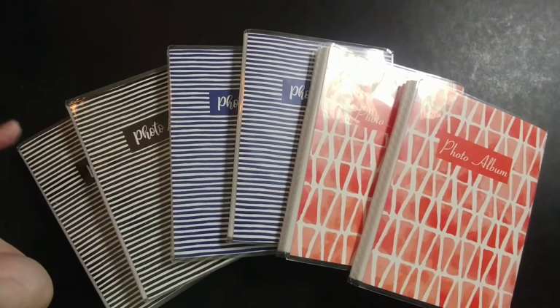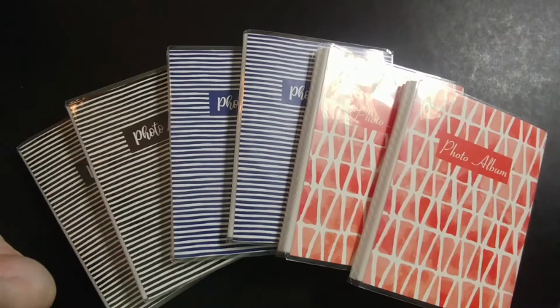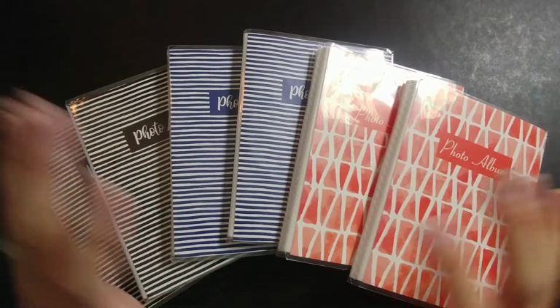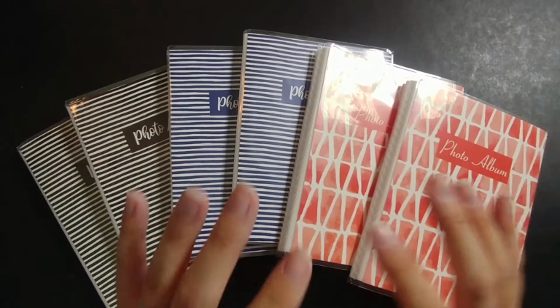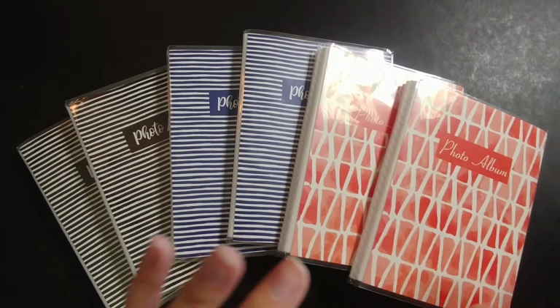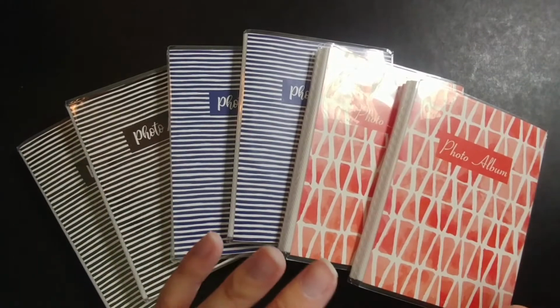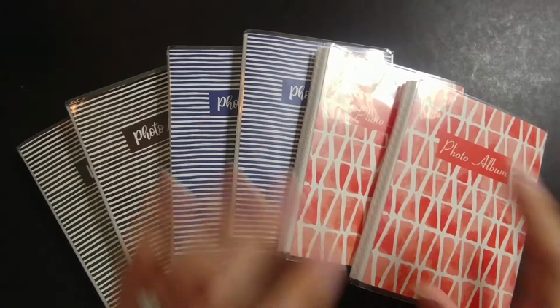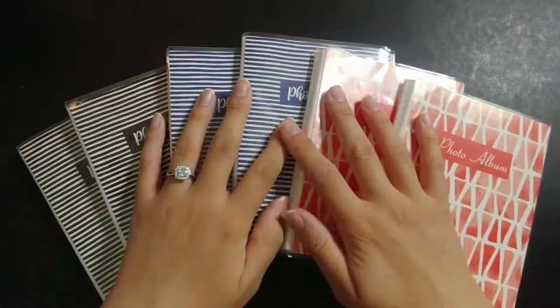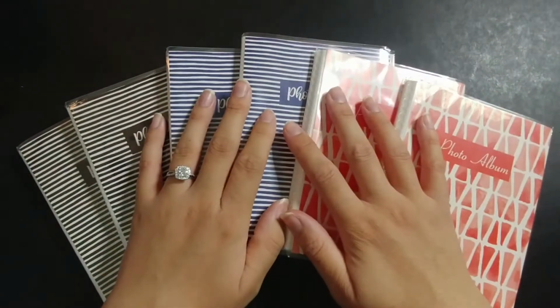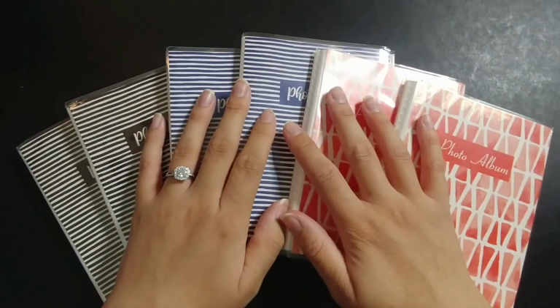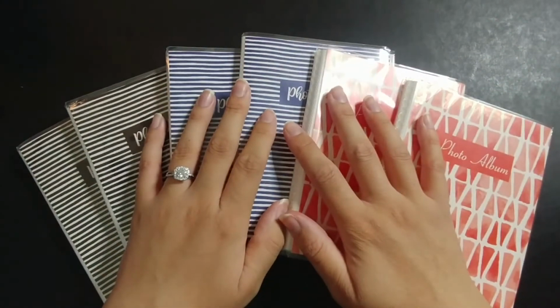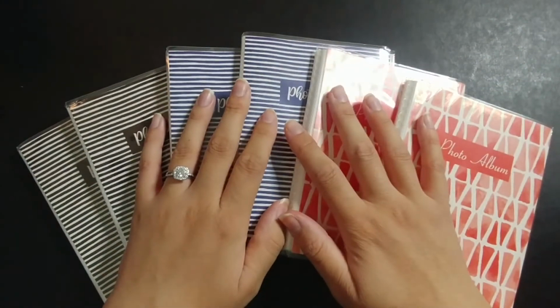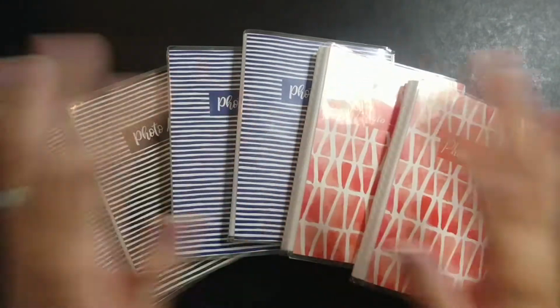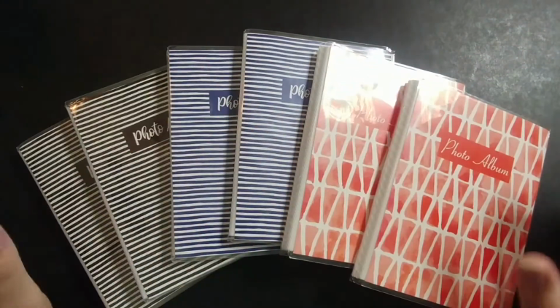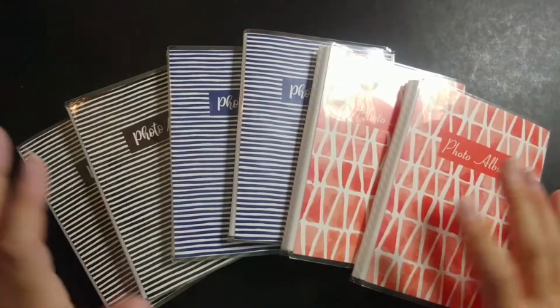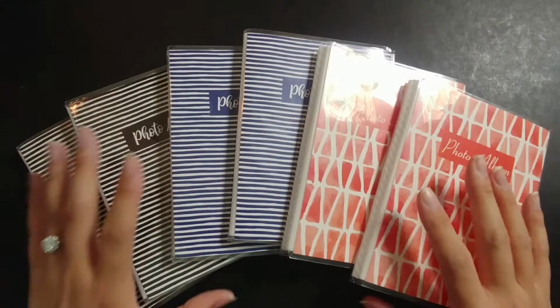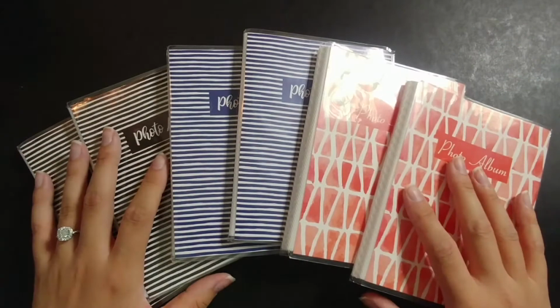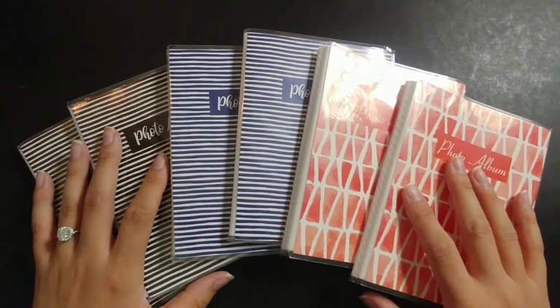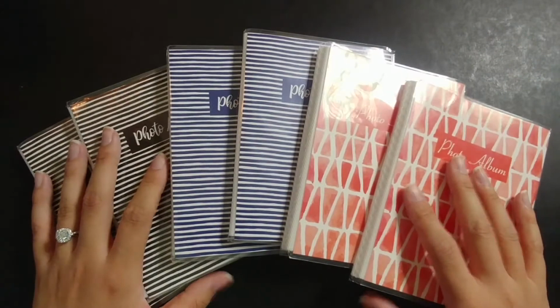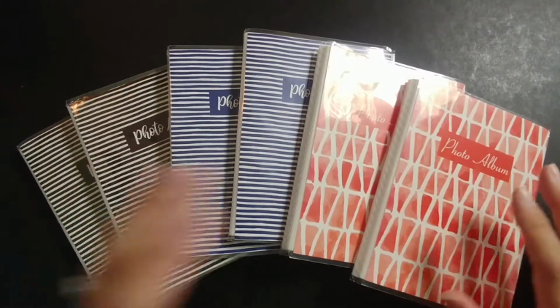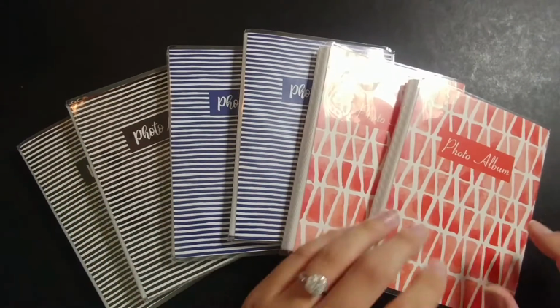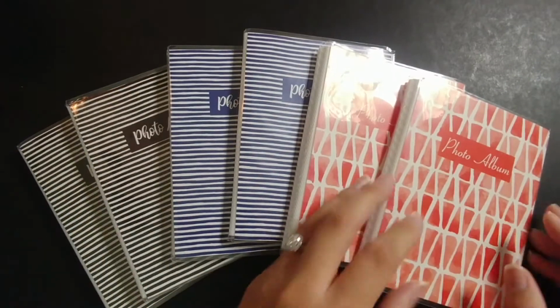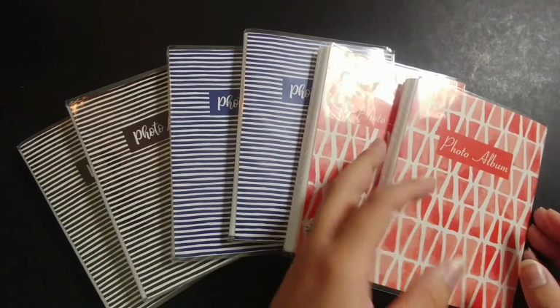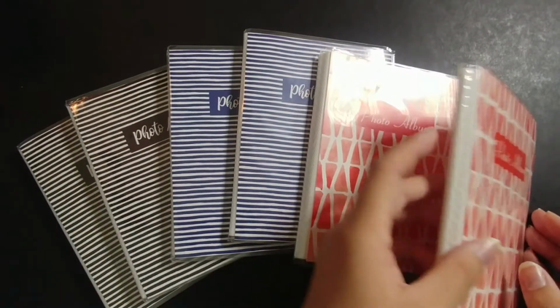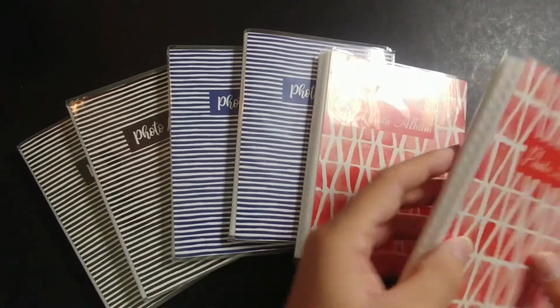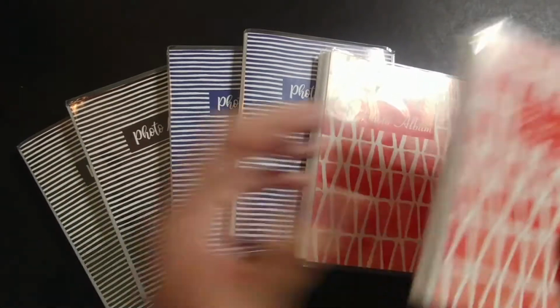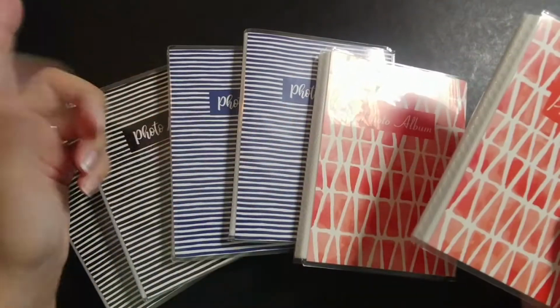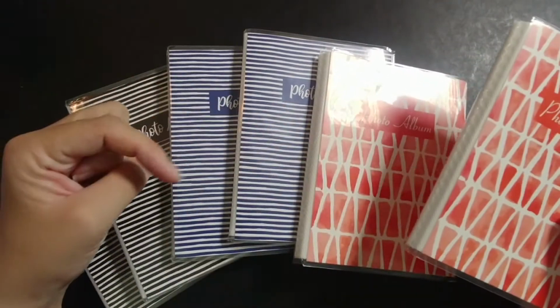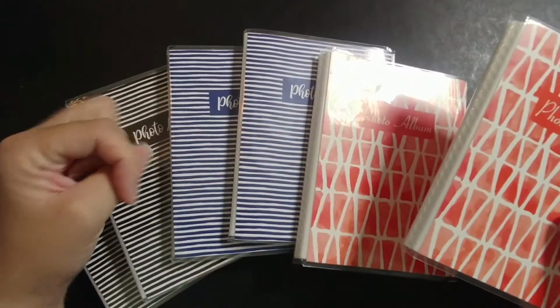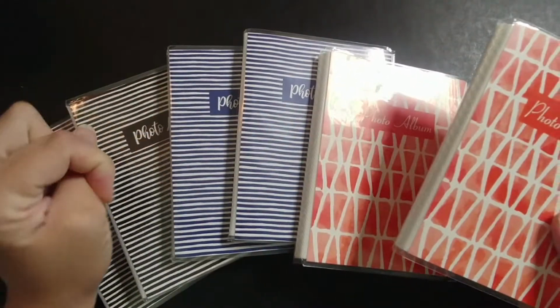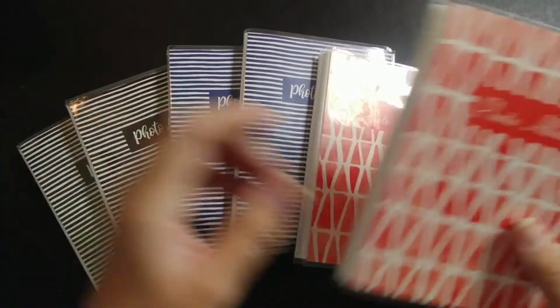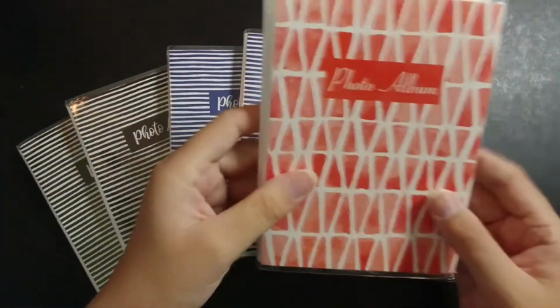First I'll show you the items that I'm going to be using for my new storage. I got them on Amazon and I'll go ahead and link them down in the description below.